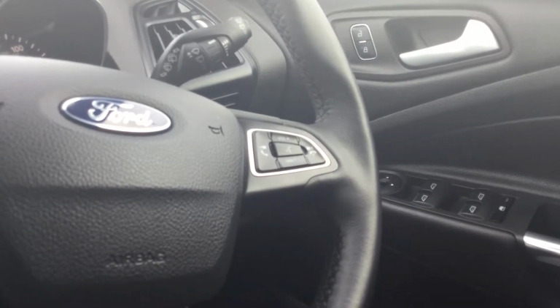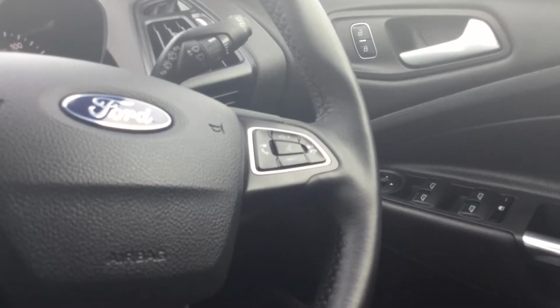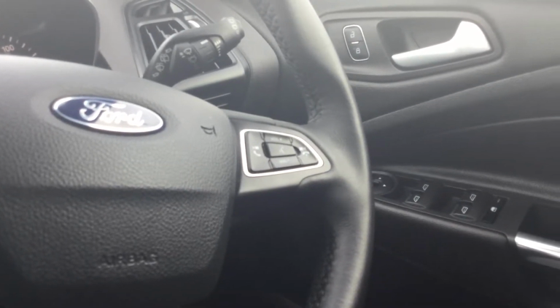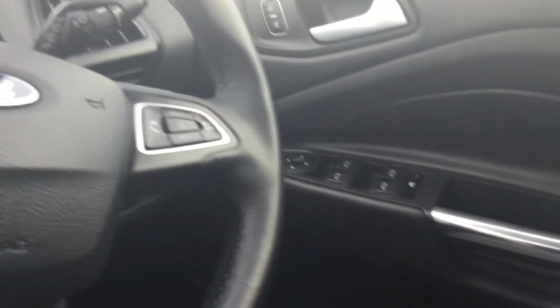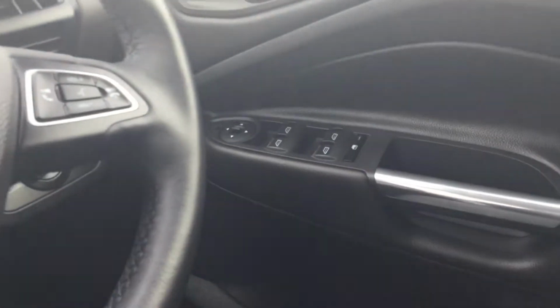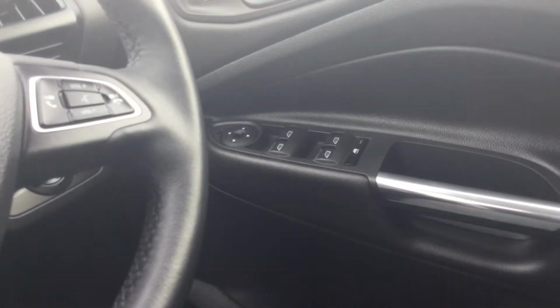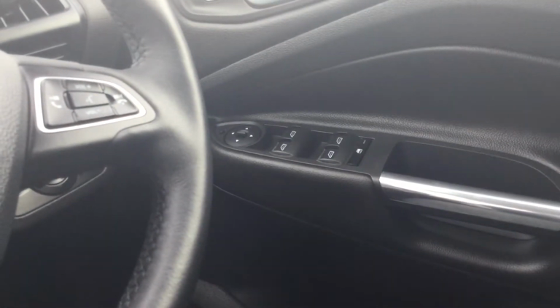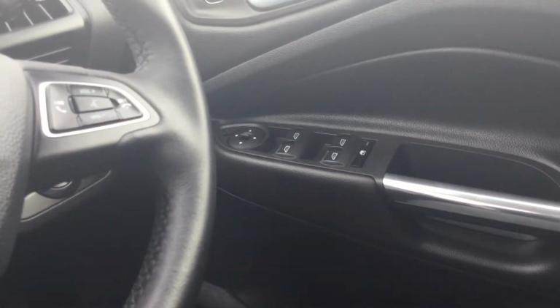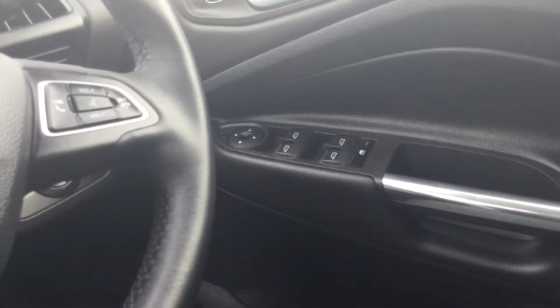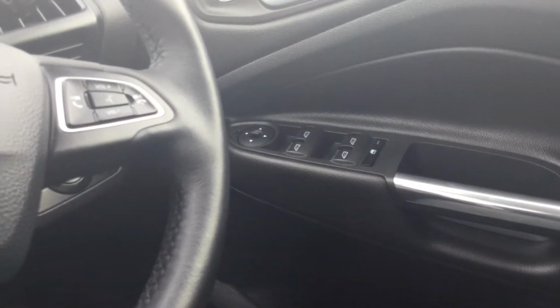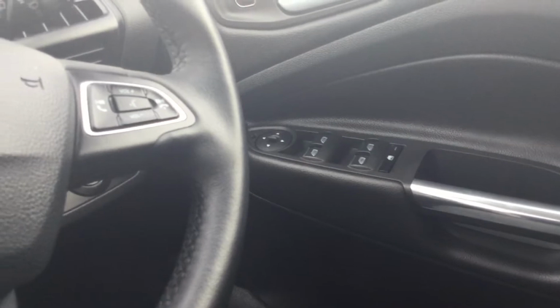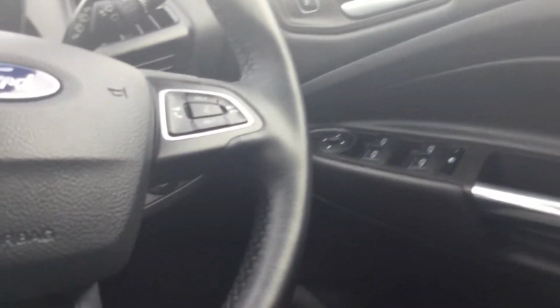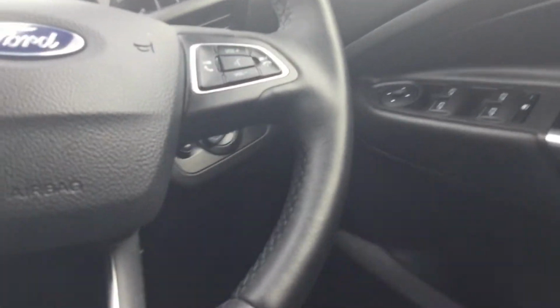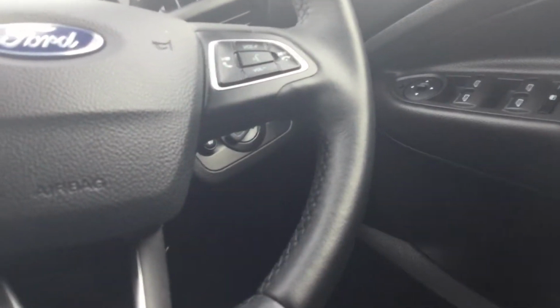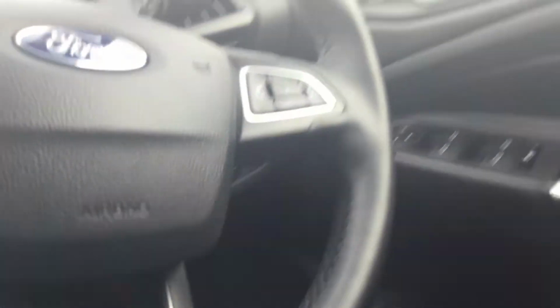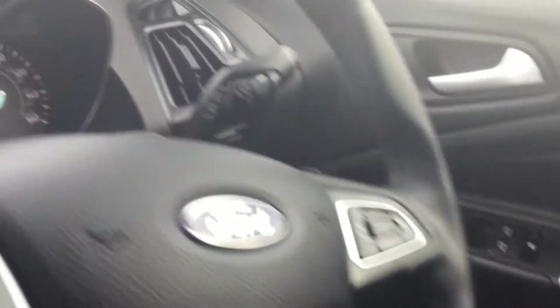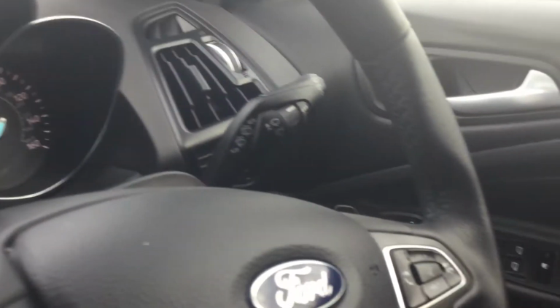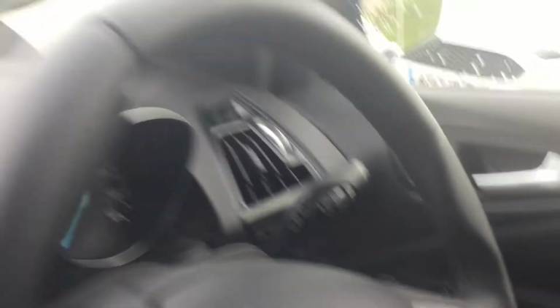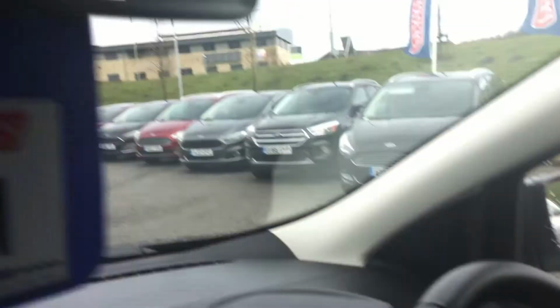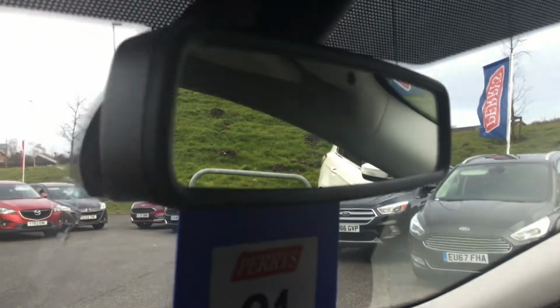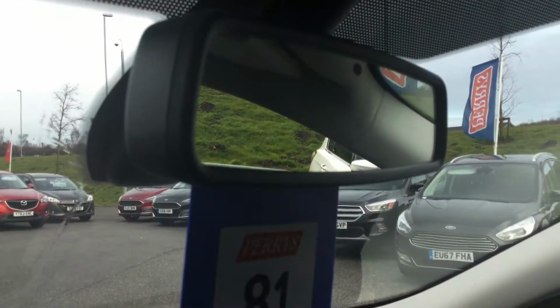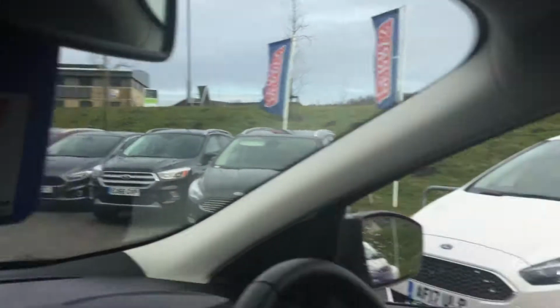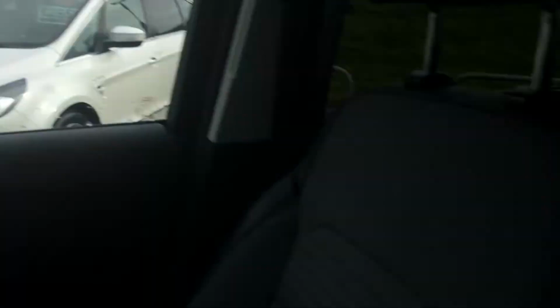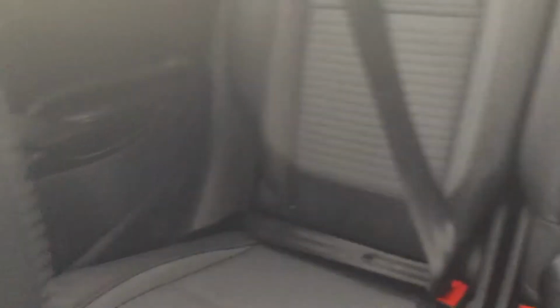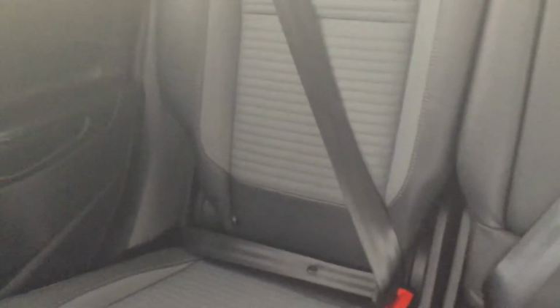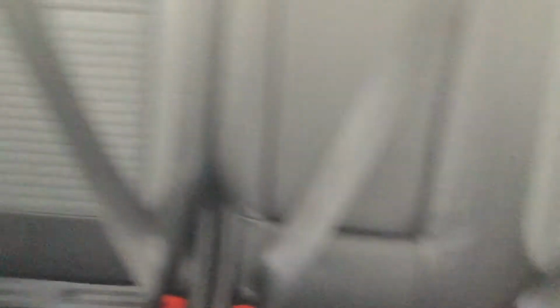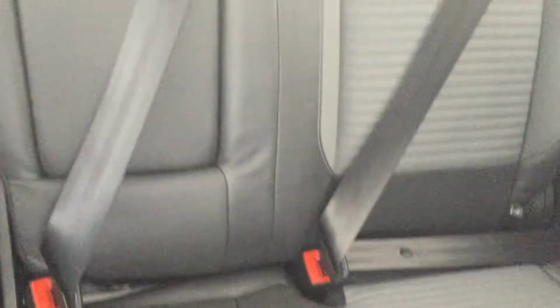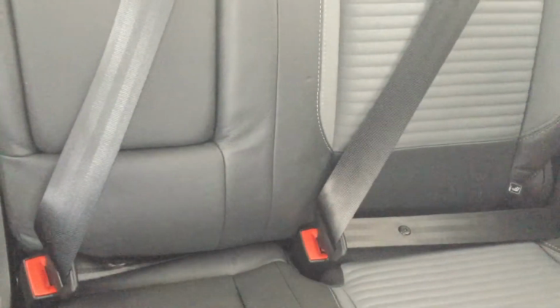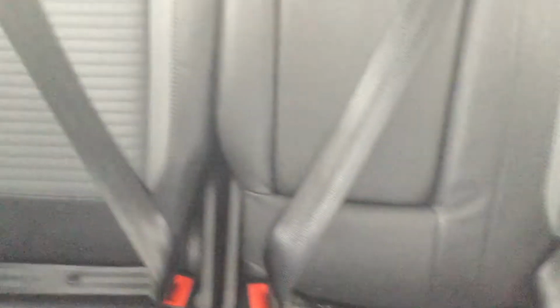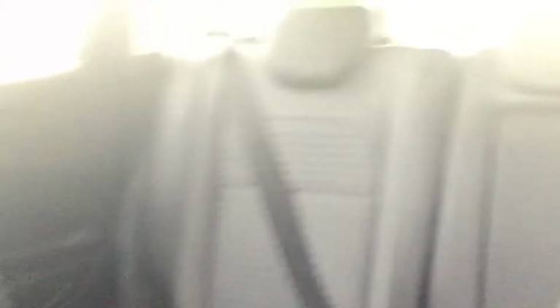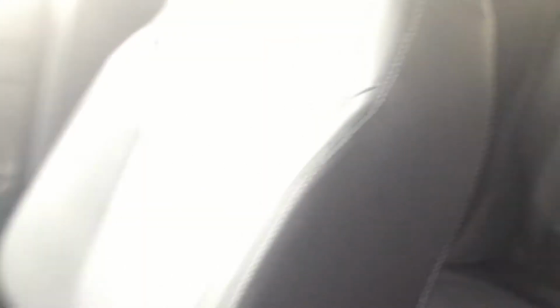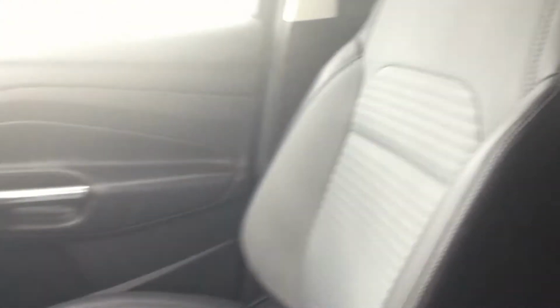Bluetooth telephony, Bluetooth audio streaming, power to all four windows with parental control there. We've got automatic lights, automatic rain sensing wipers, auto-dim rear view mirror, and ISOFIX child seat anchor points in the back to keep those babies and toddlers secure.